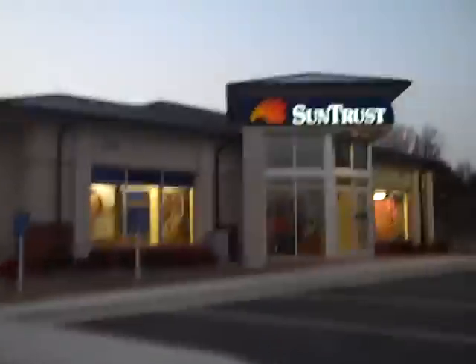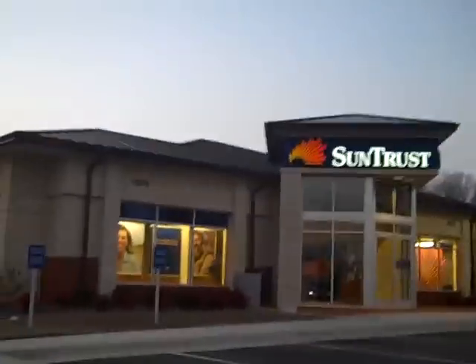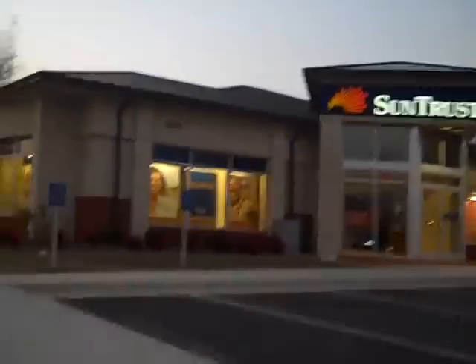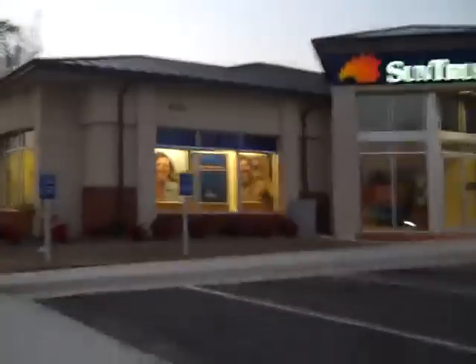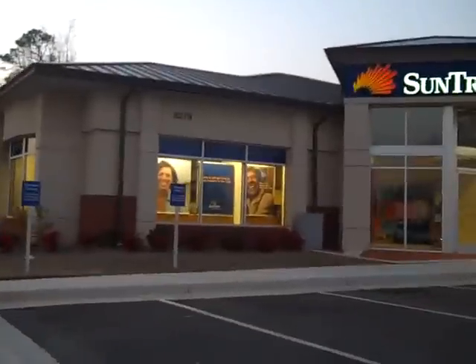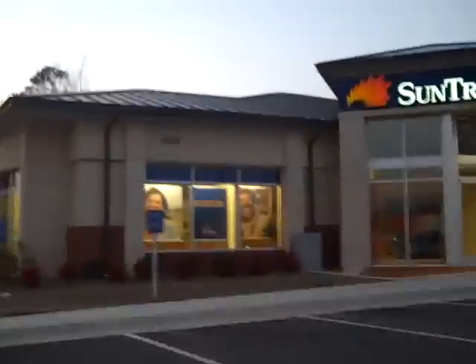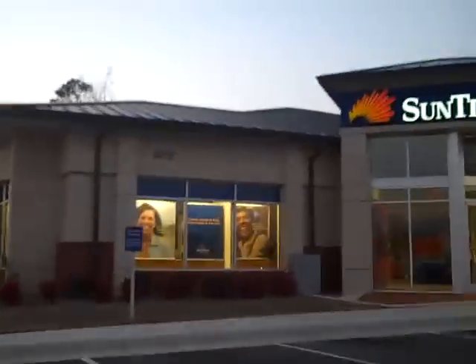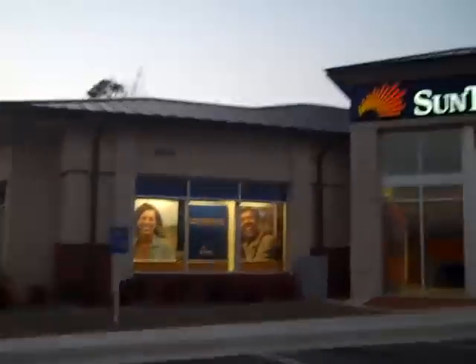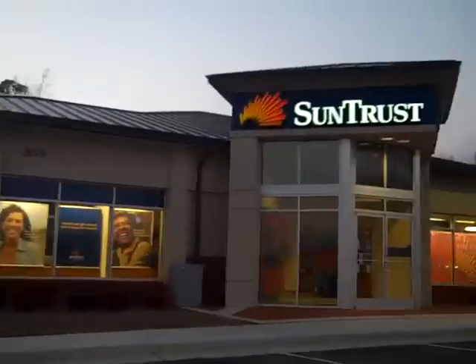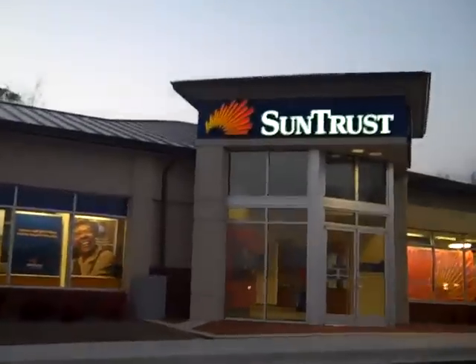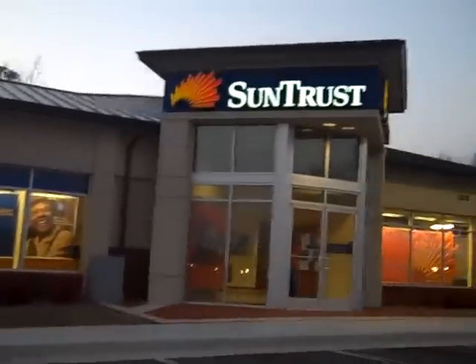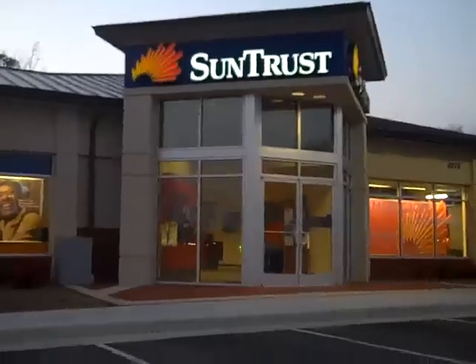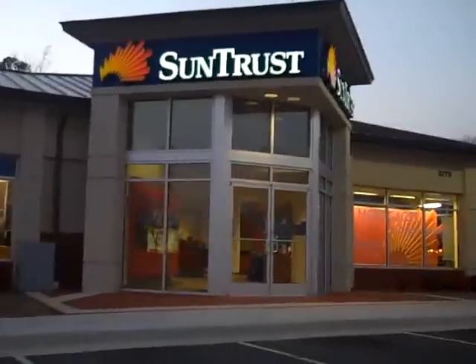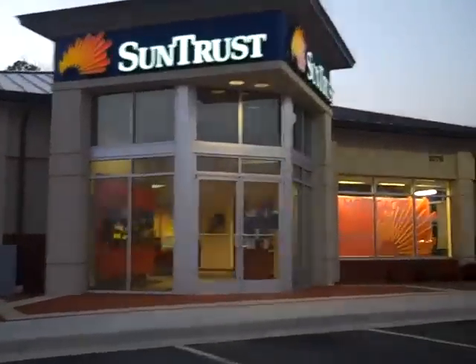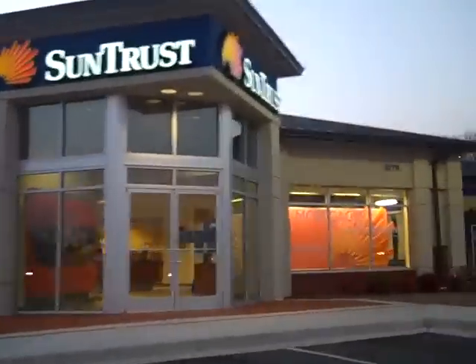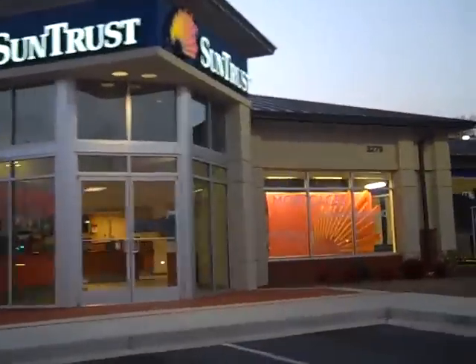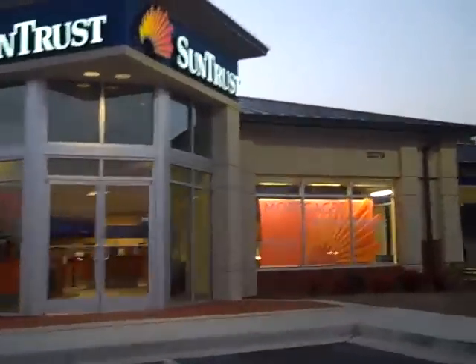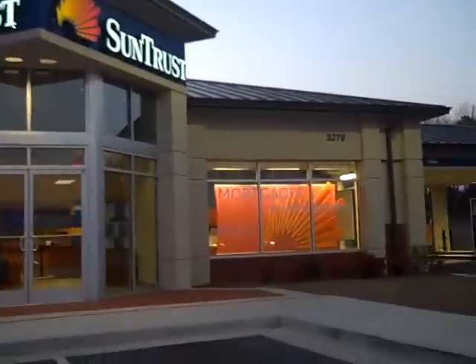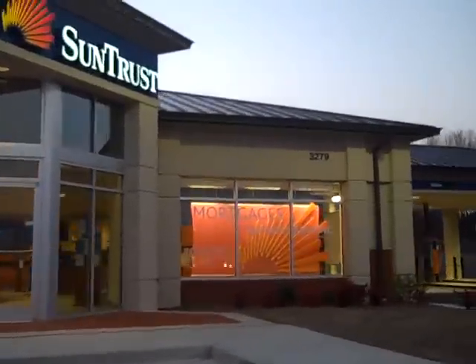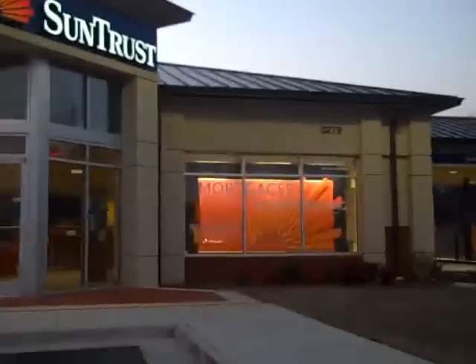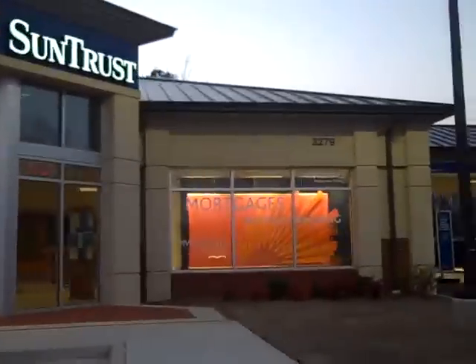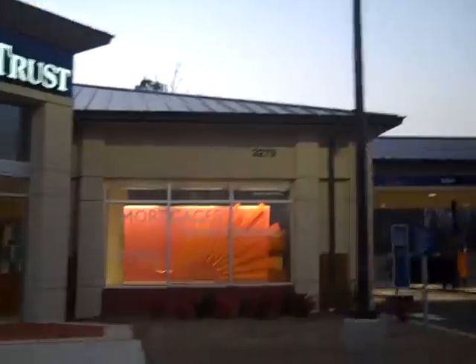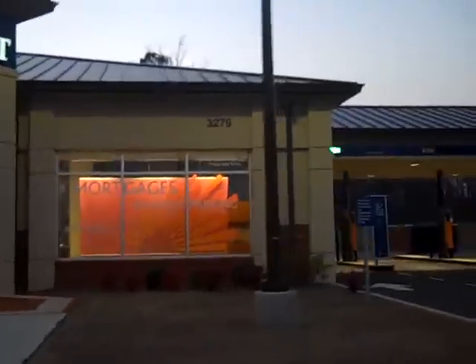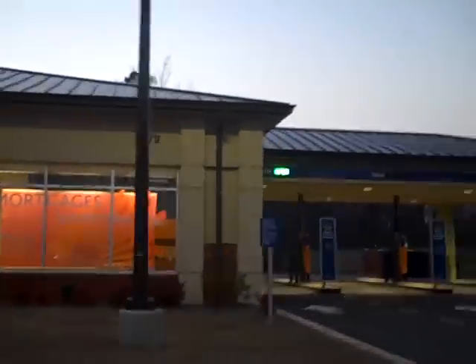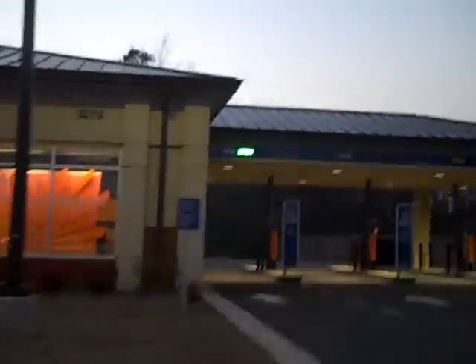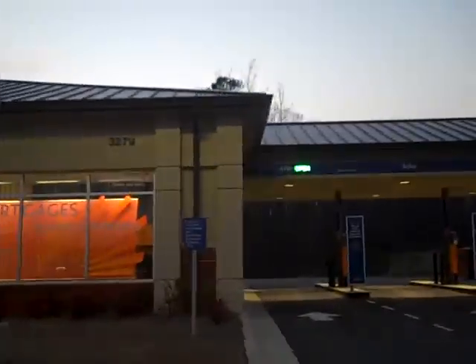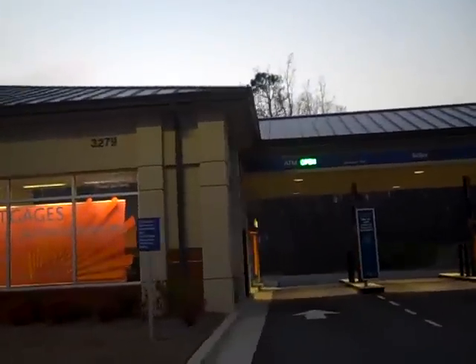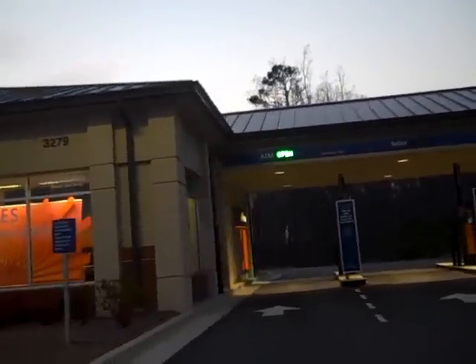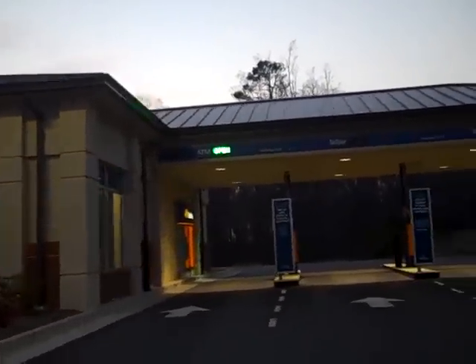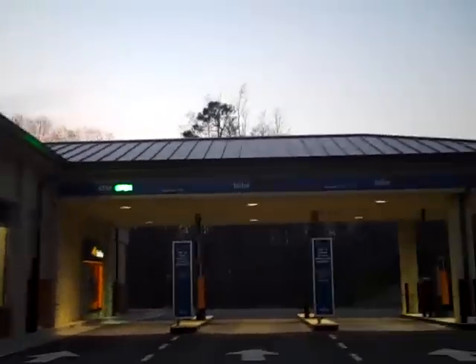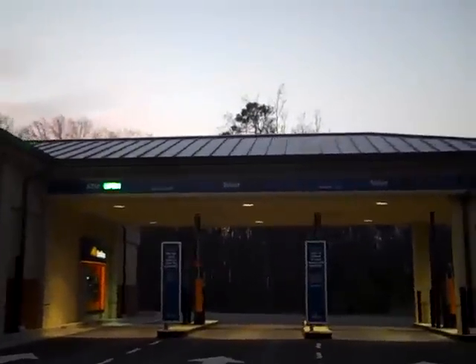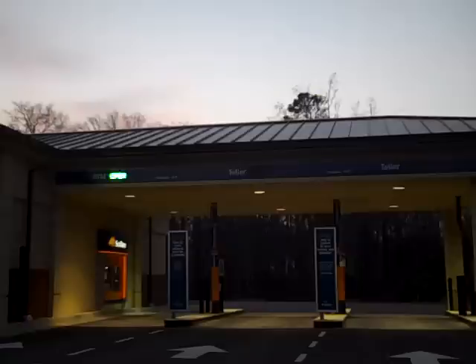Here's Sunburst Bank. We didn't do that one, but it's a real nice looking job. Thought I'd stop and take a video. You can see it a whole lot better during the daytime with the color, but it looks real nice at night to see the standing seam.